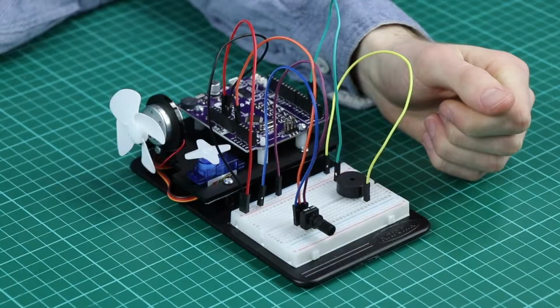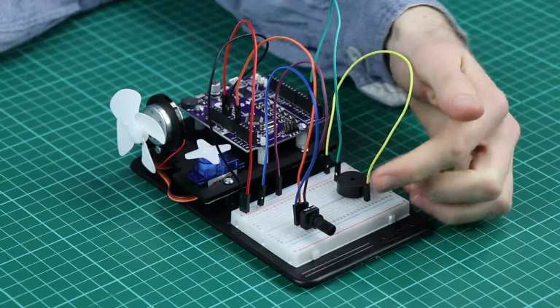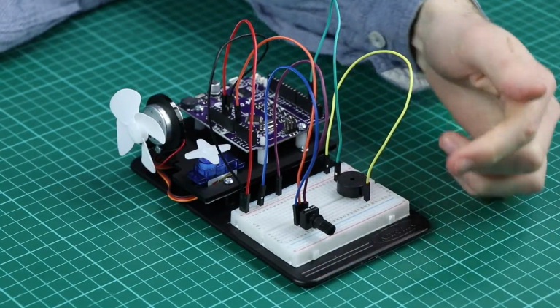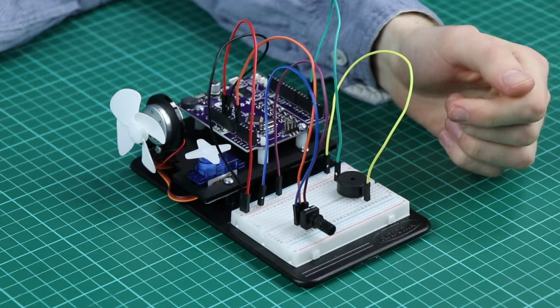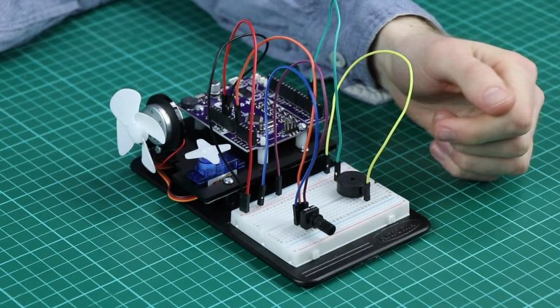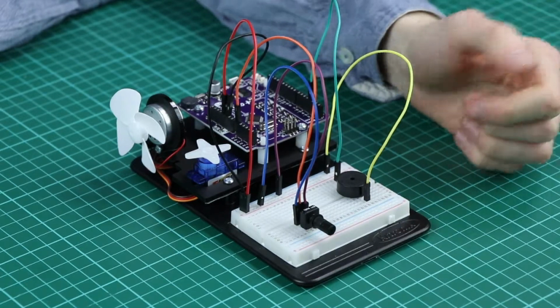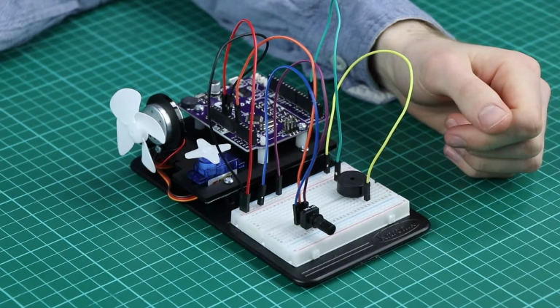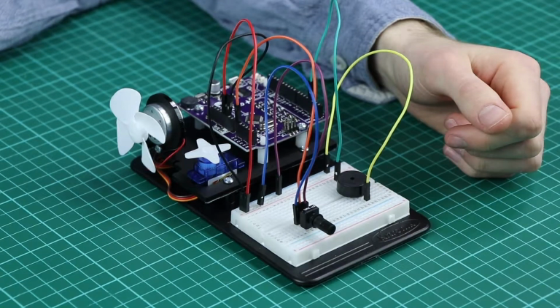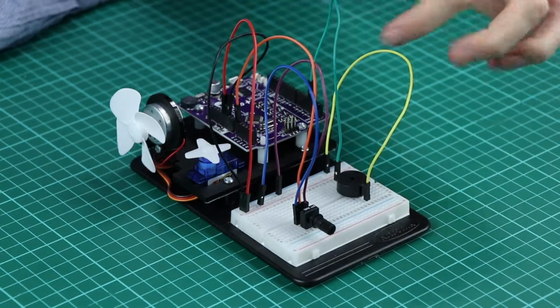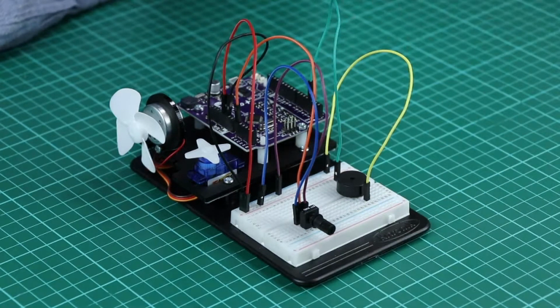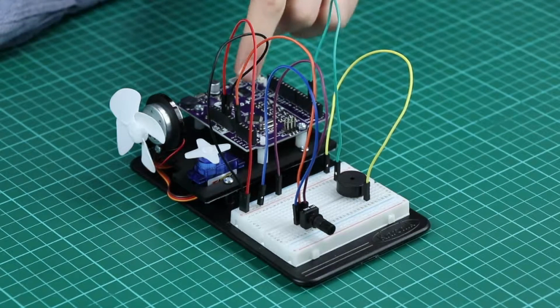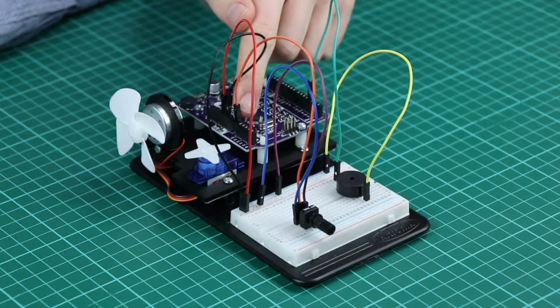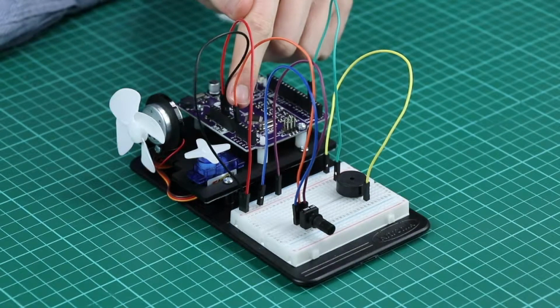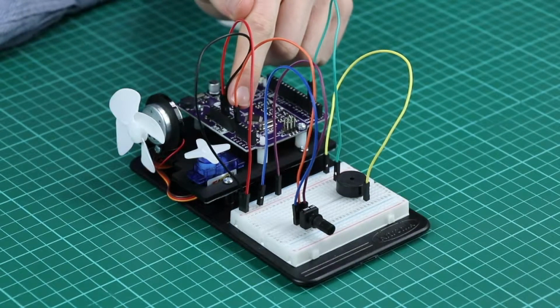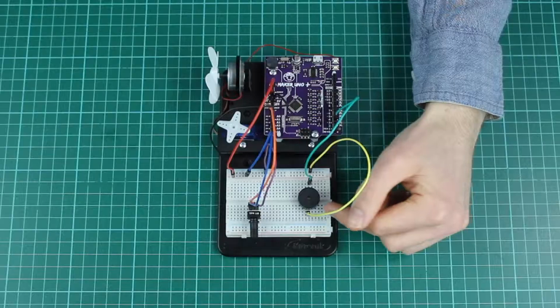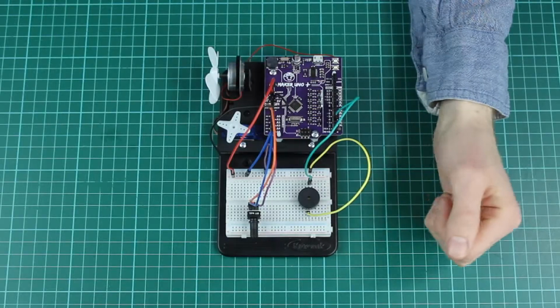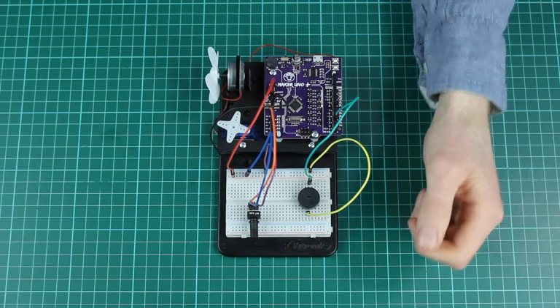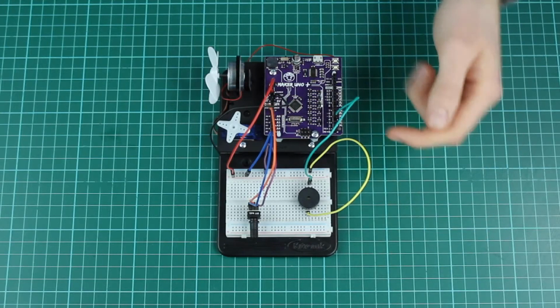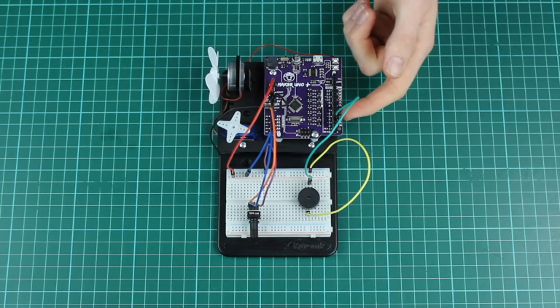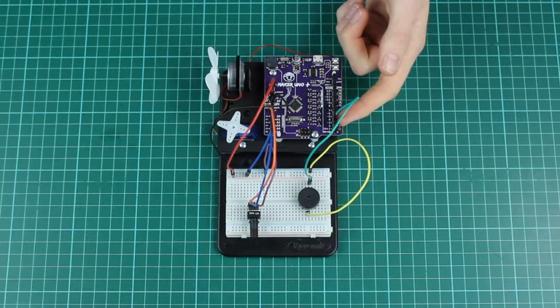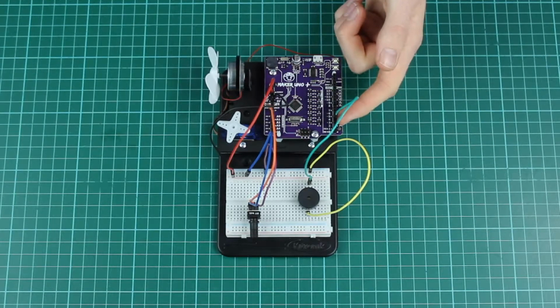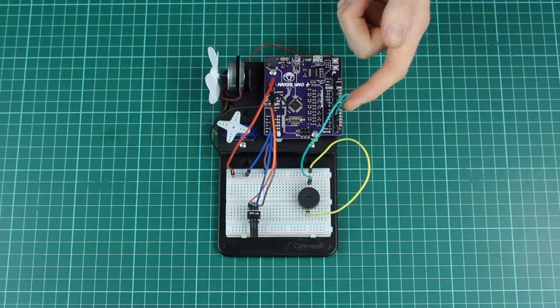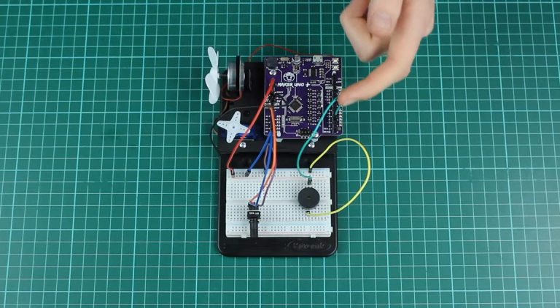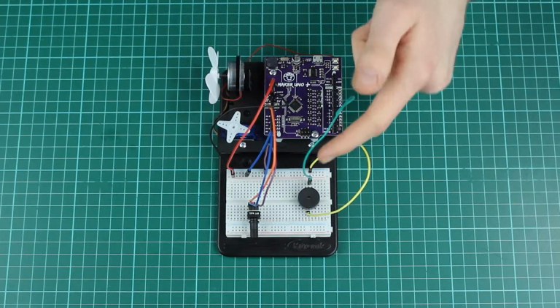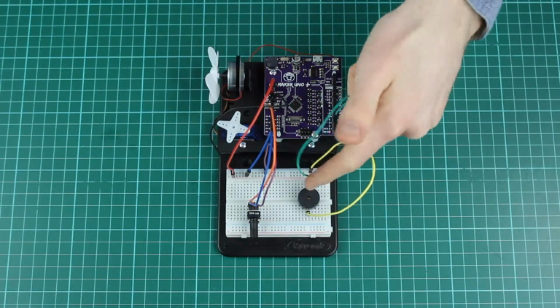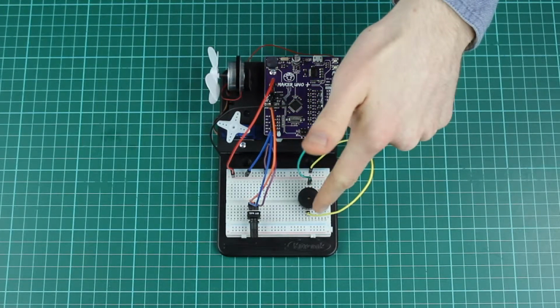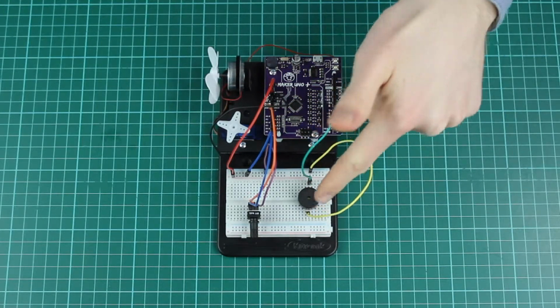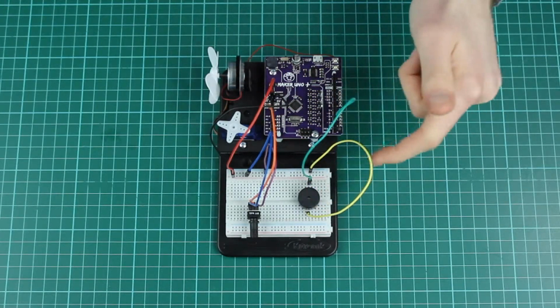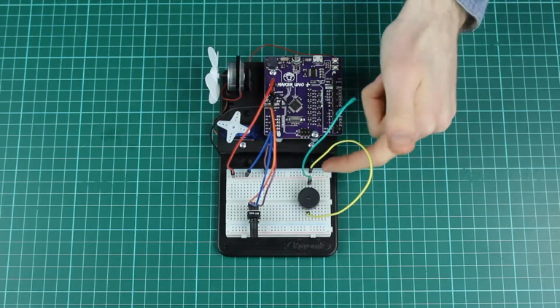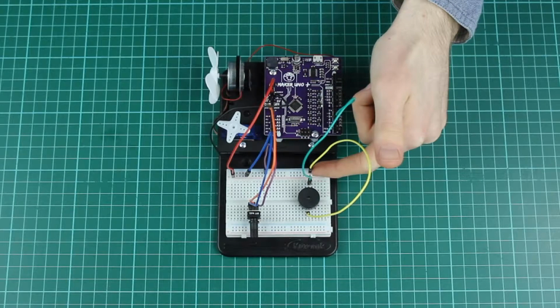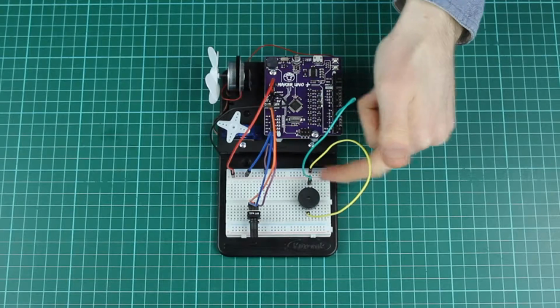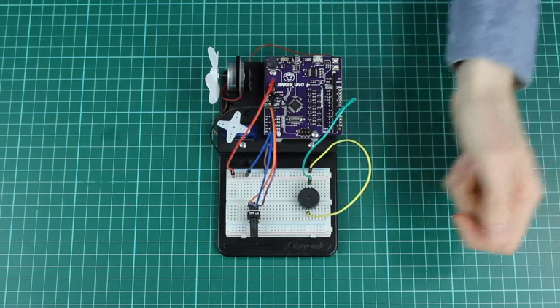The potentiometer is set up the same as in other experiments, going into analog input zero. The piezo buzzer is connected across from digital pin three and then around into the ground rail.